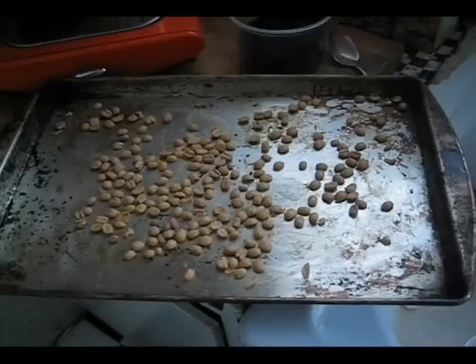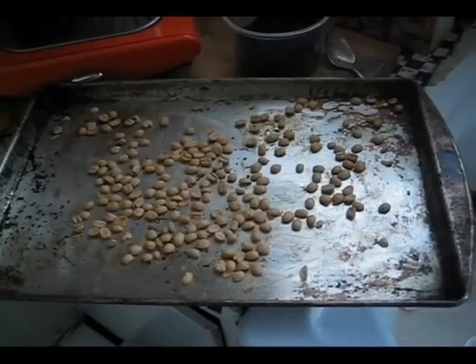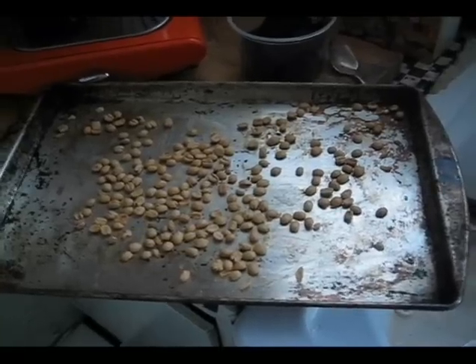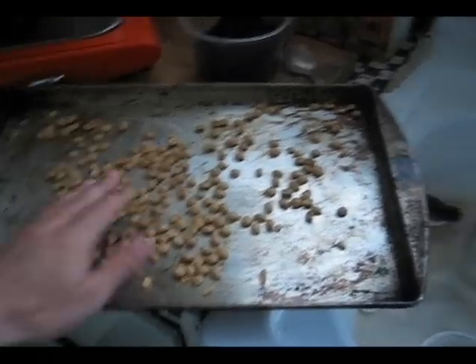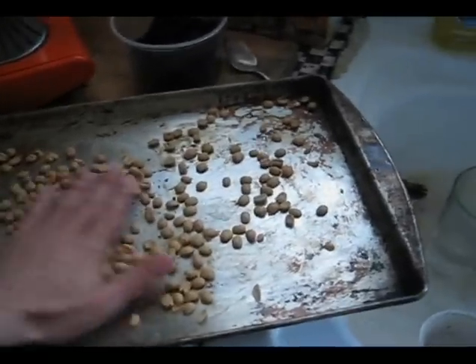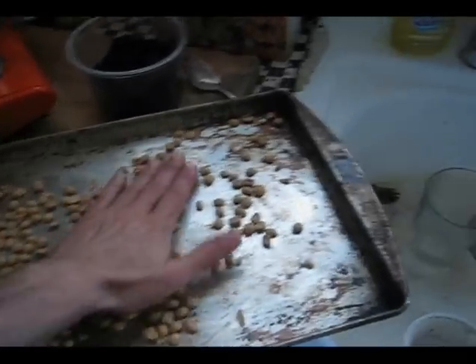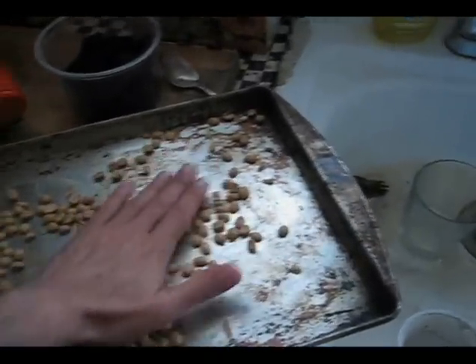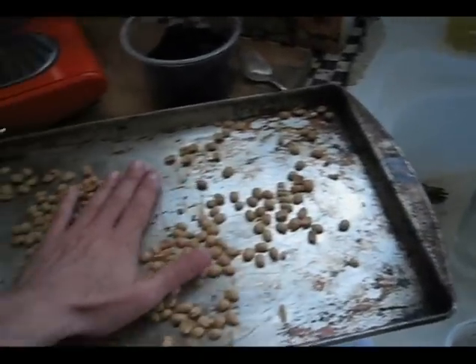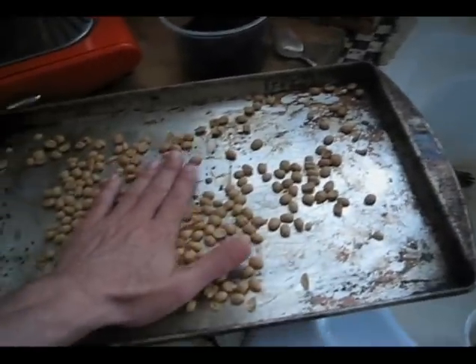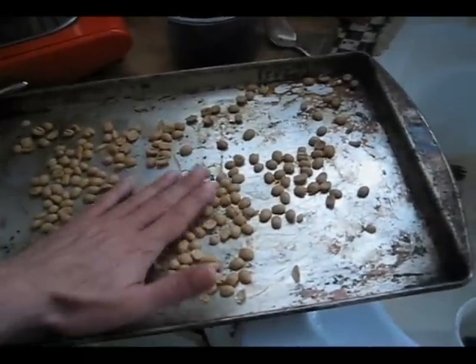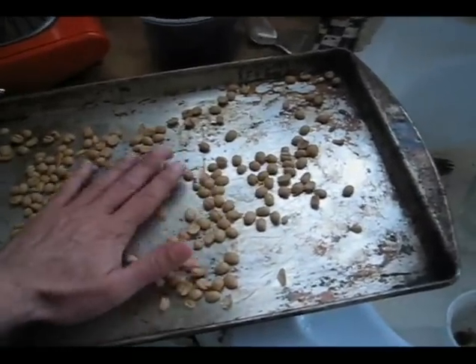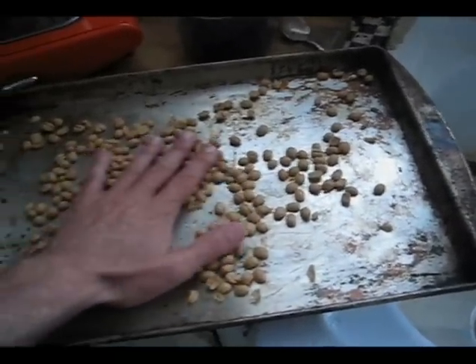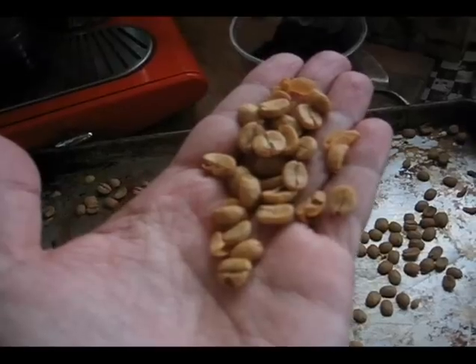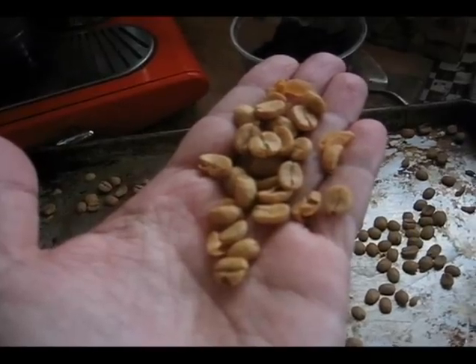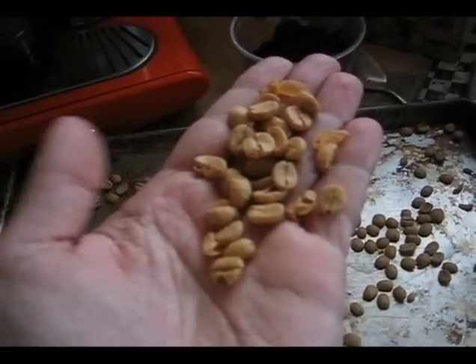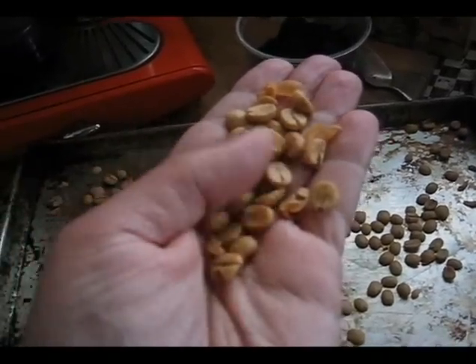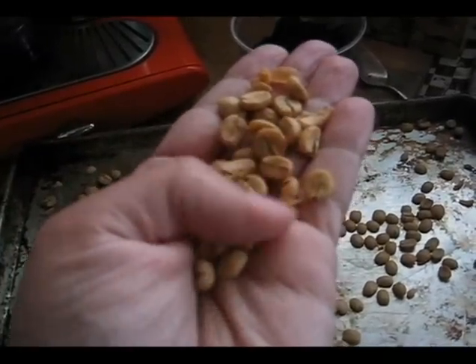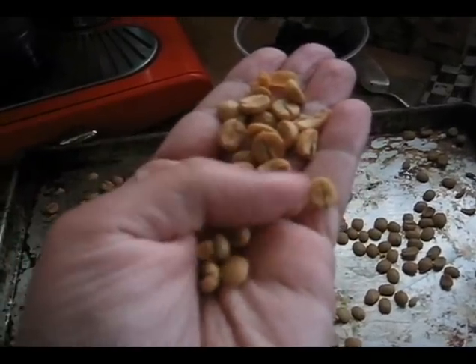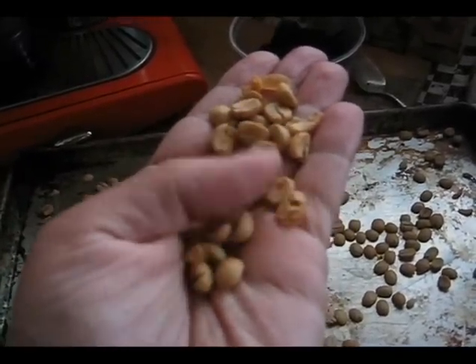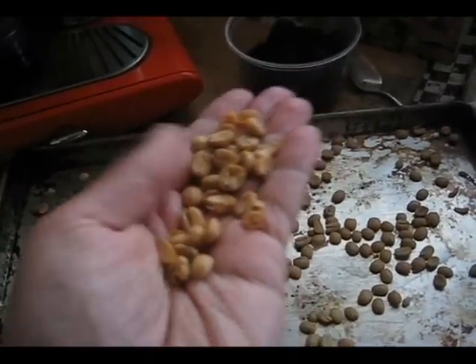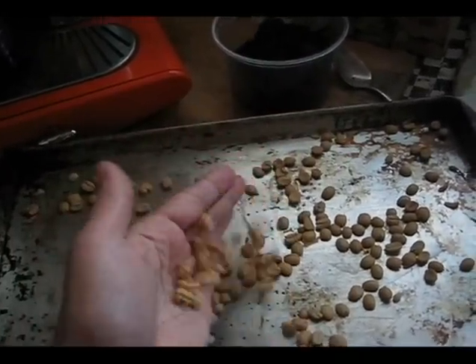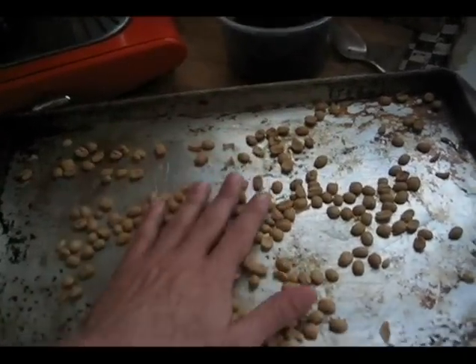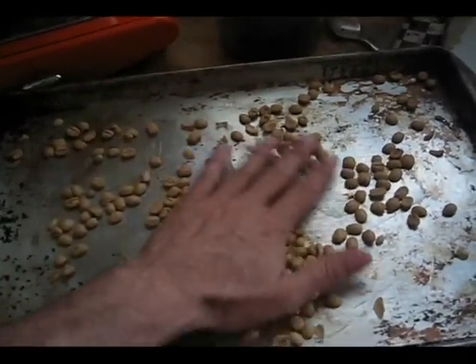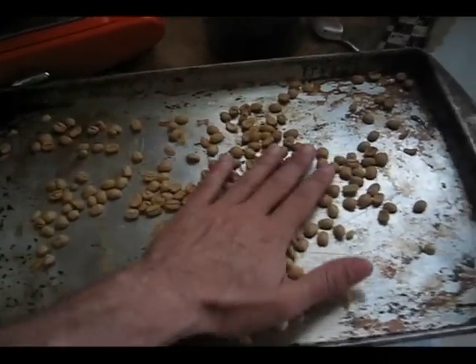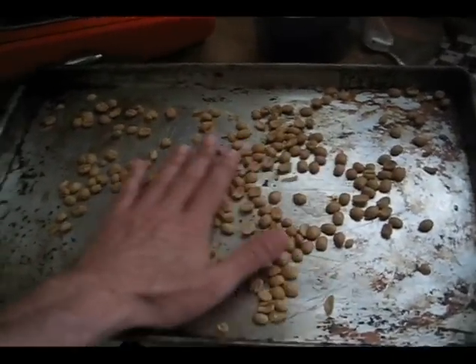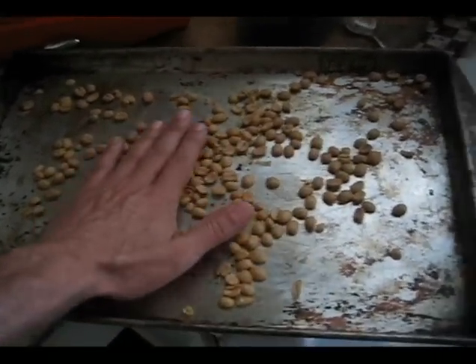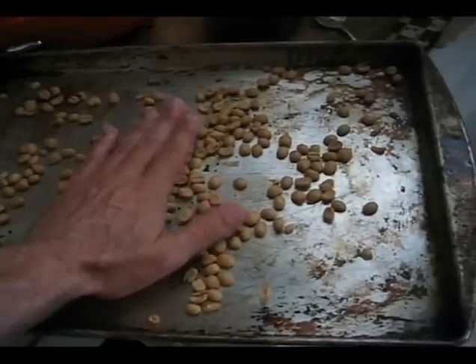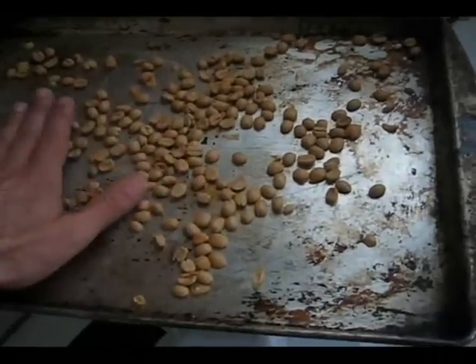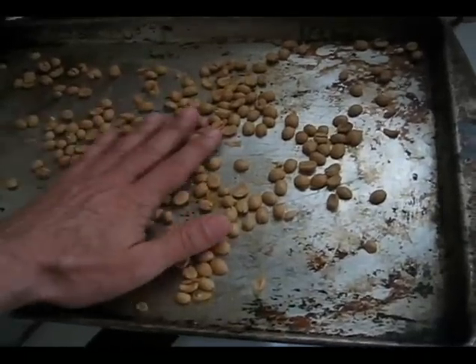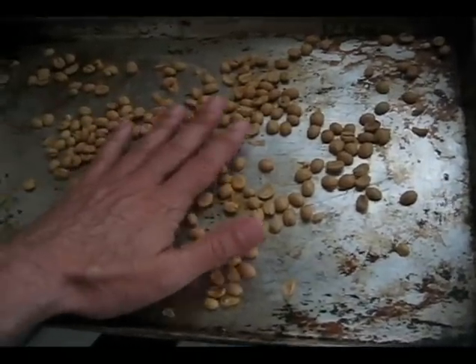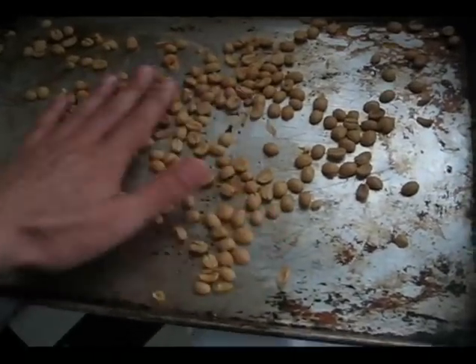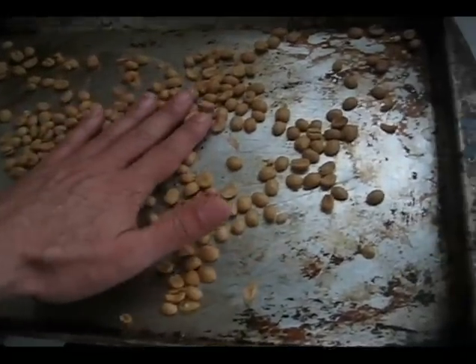Here we have a couple servings of them spread out onto a cookie sheet. They have a husky shell around them, and my friend Dave says that will mostly roast off during the roasting.